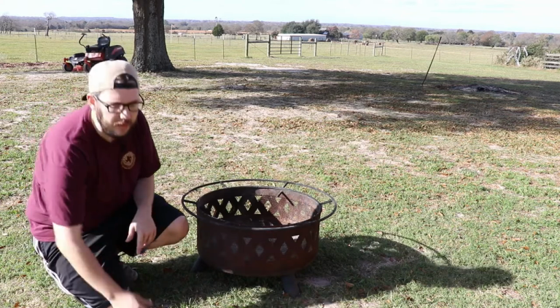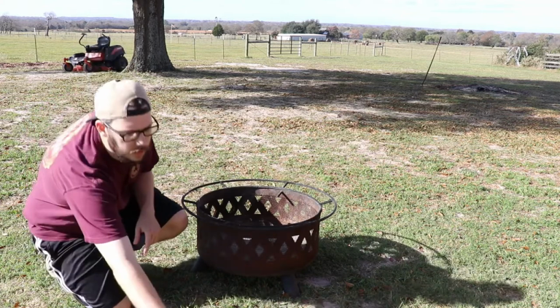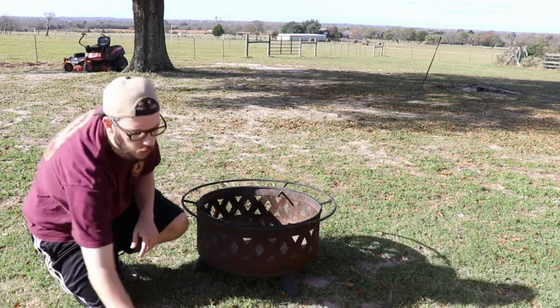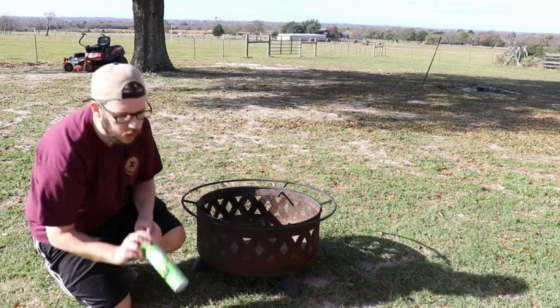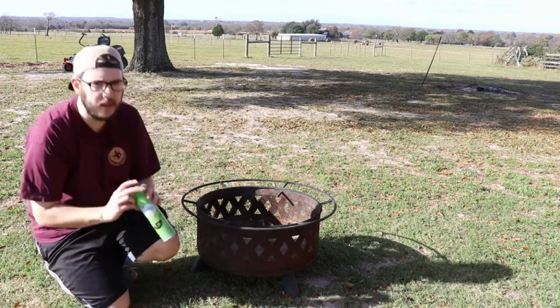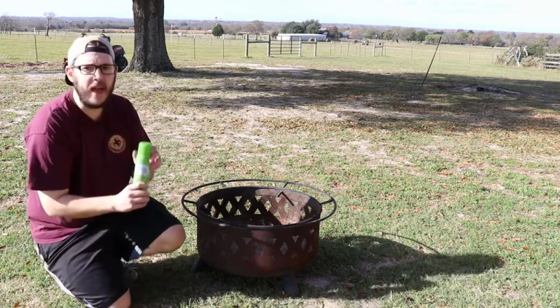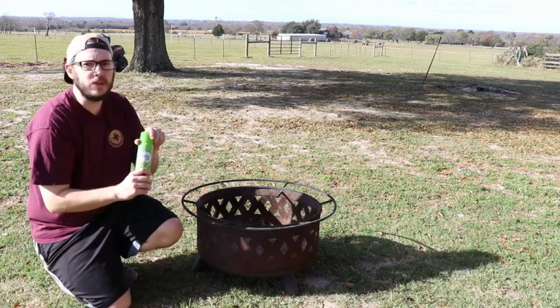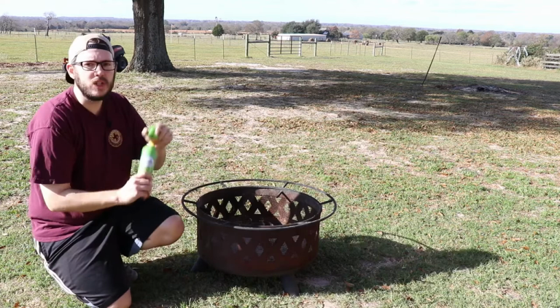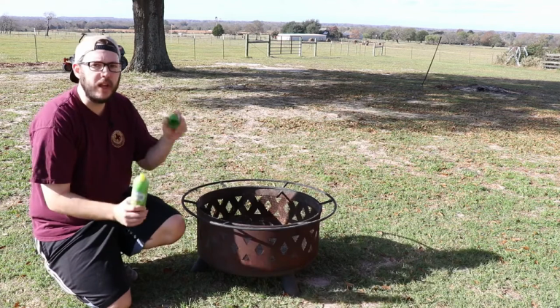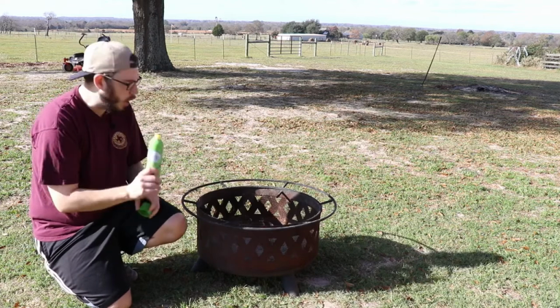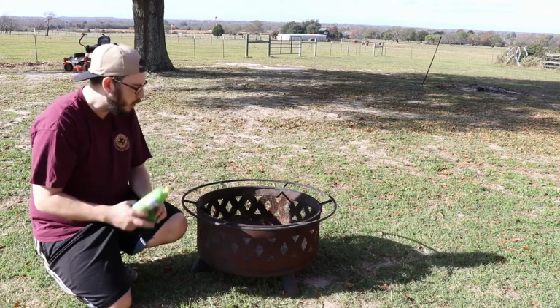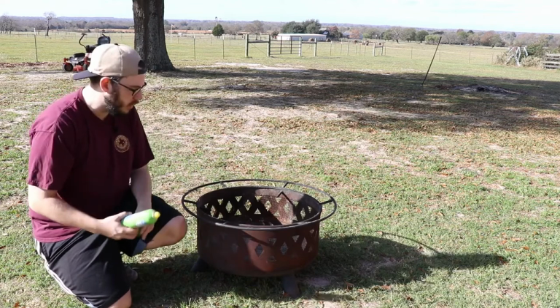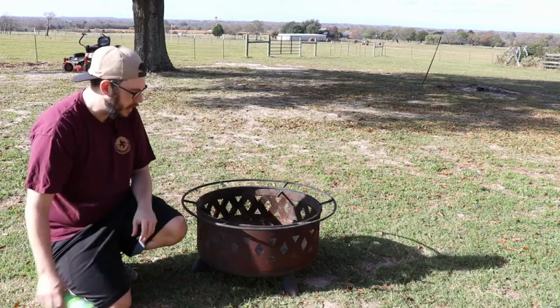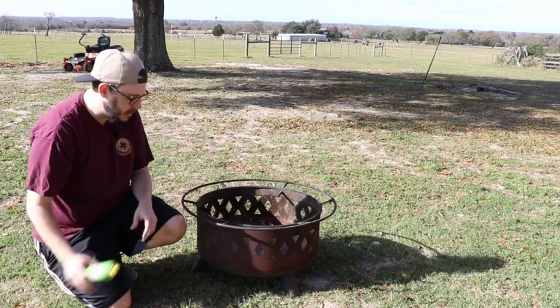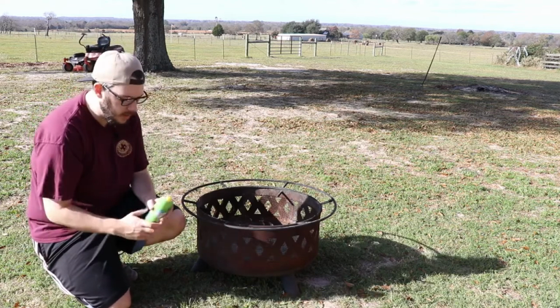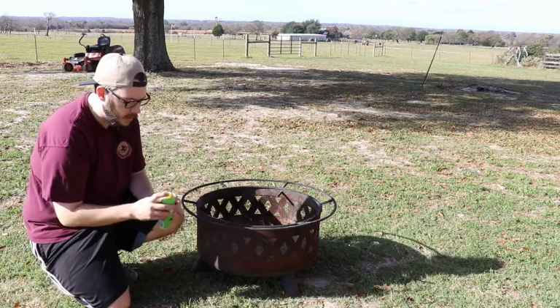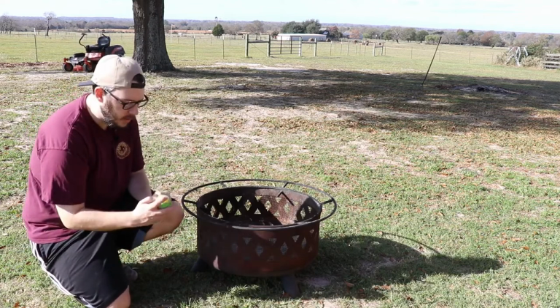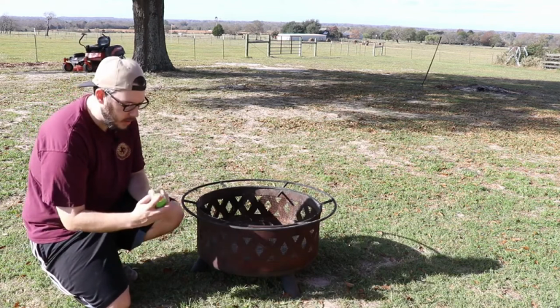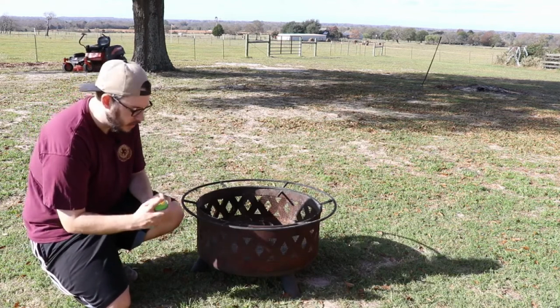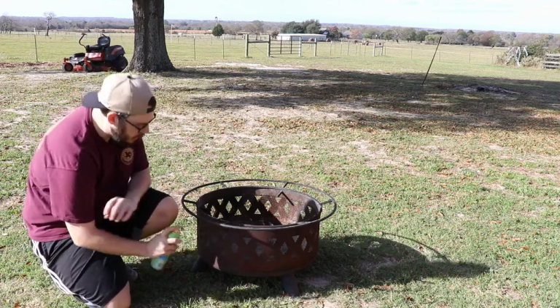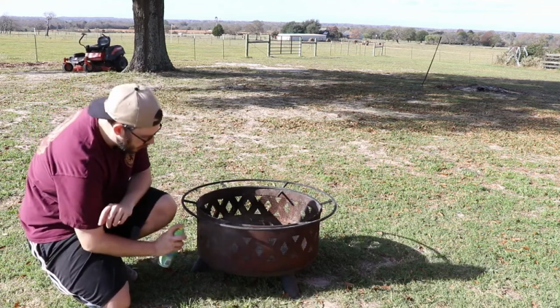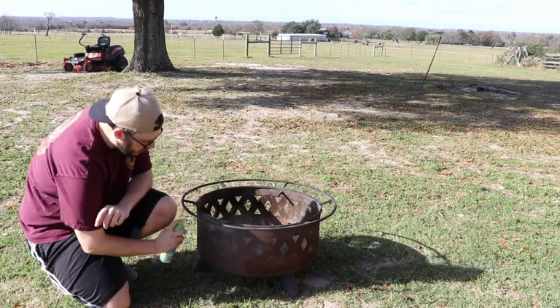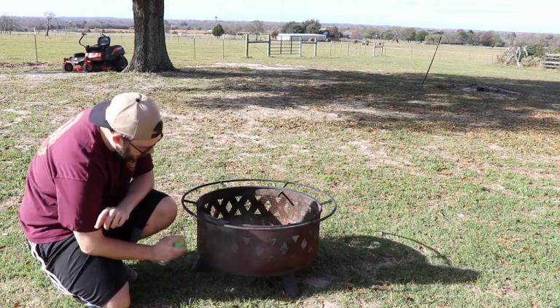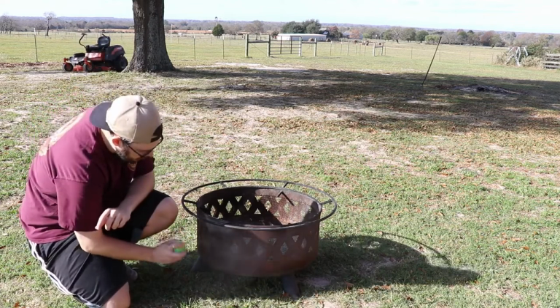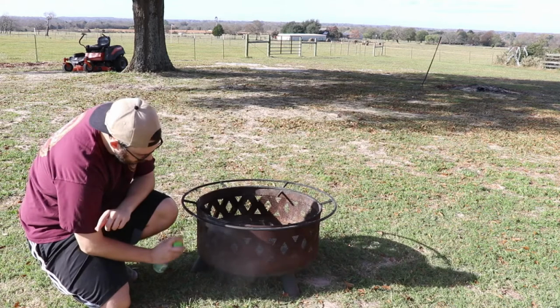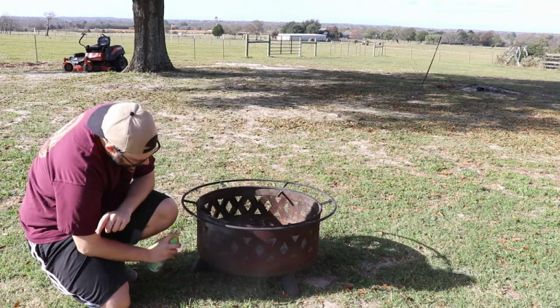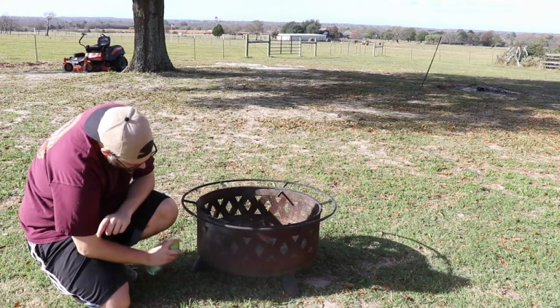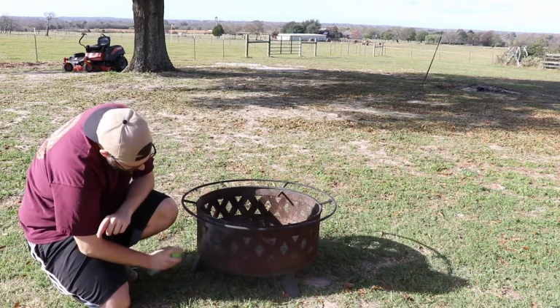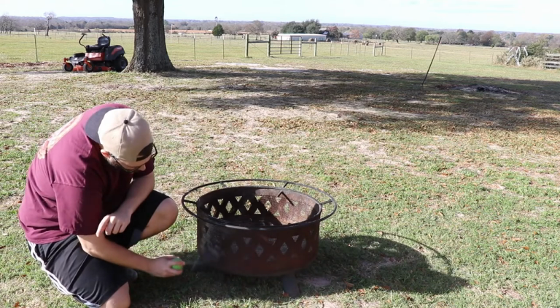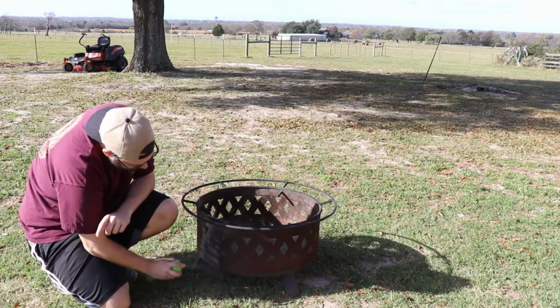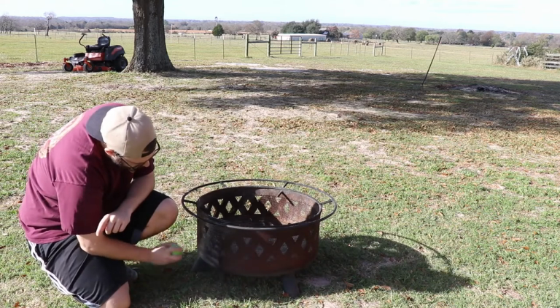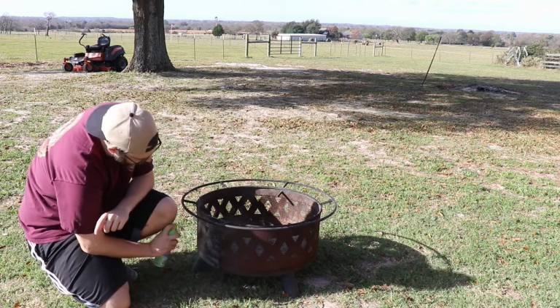I've got some canola oil here and I'm just going to spray it all over the pit. I'm going to give the whole pit a good spray.